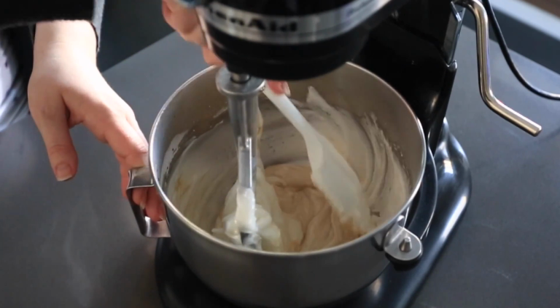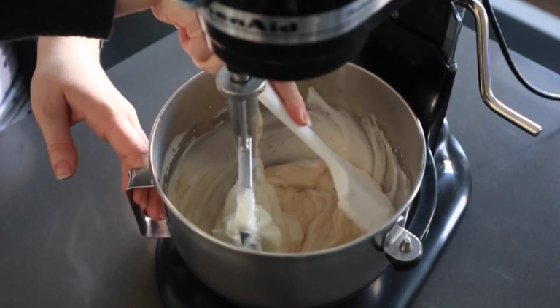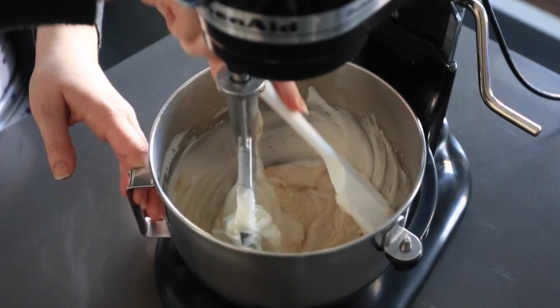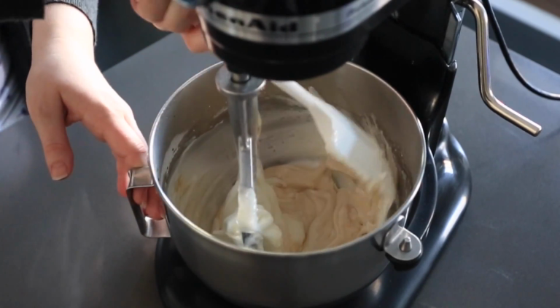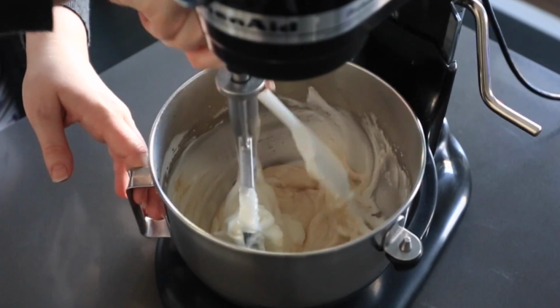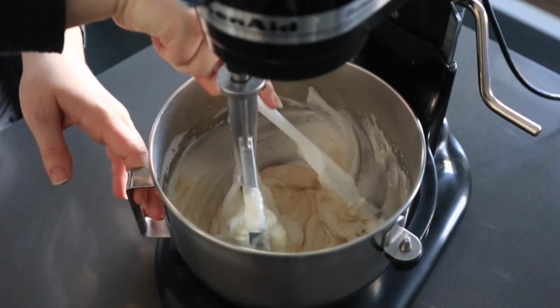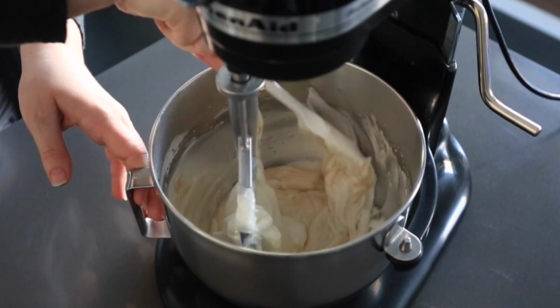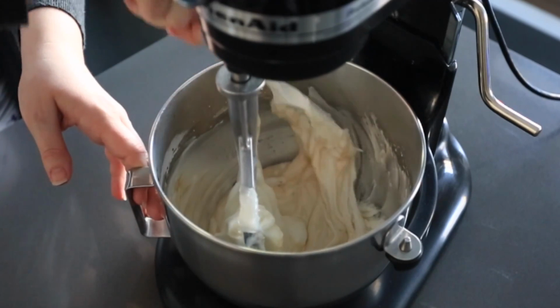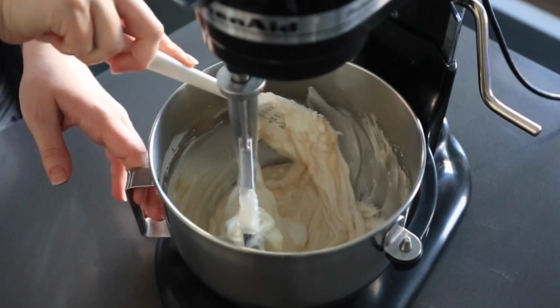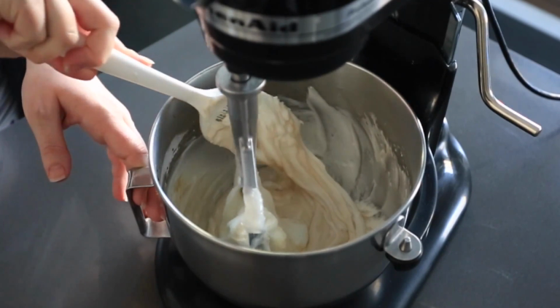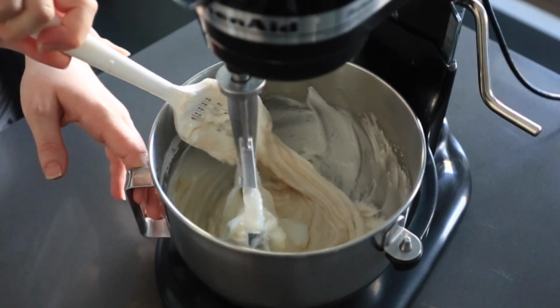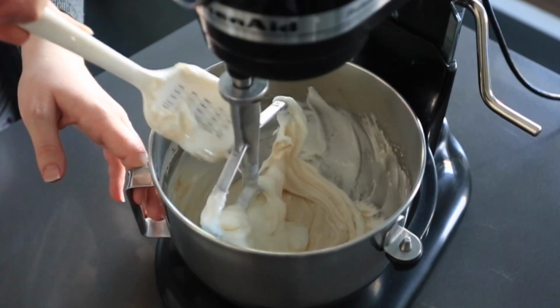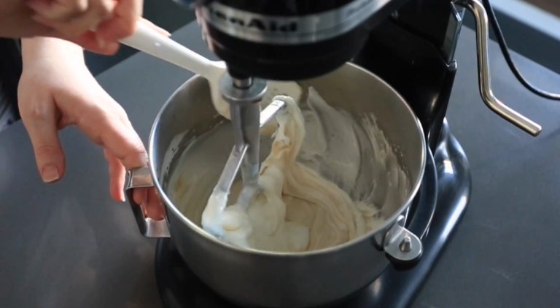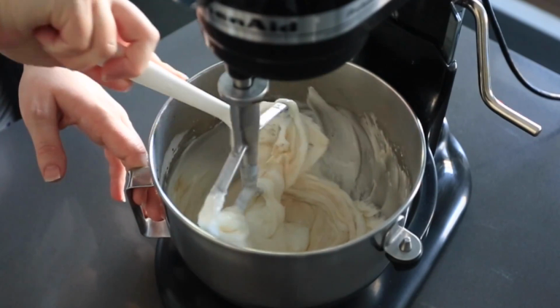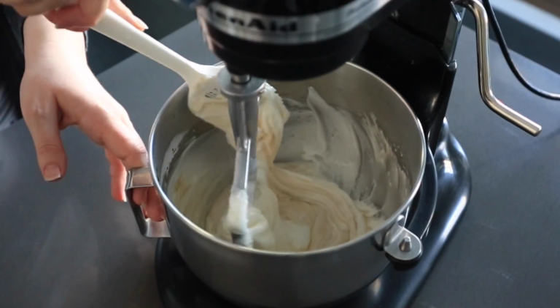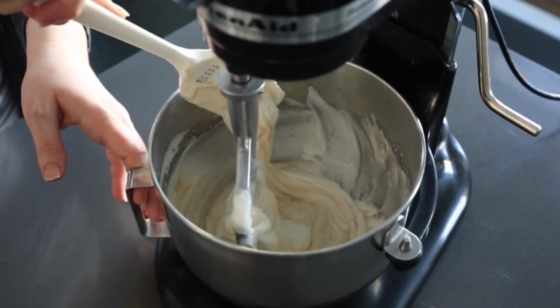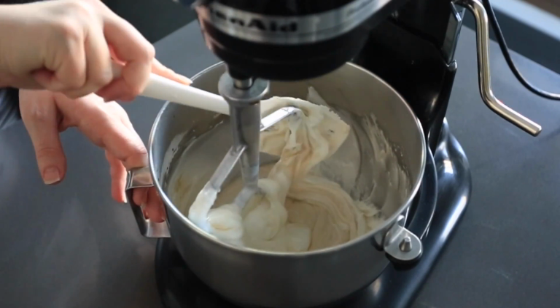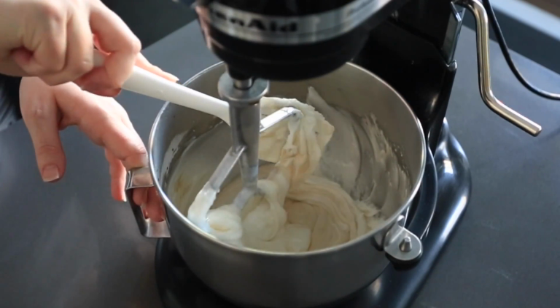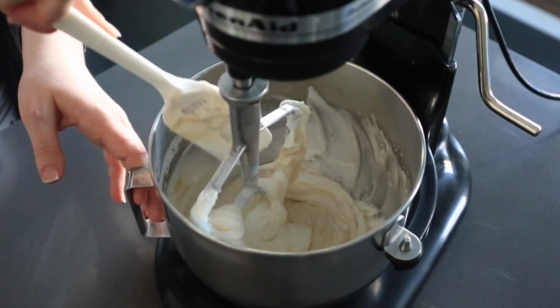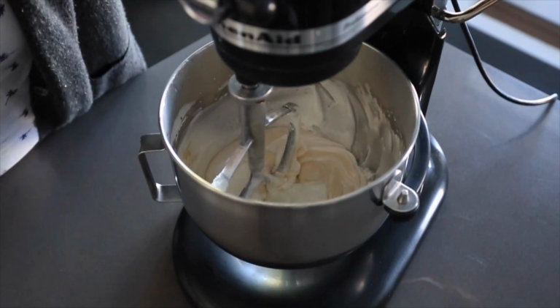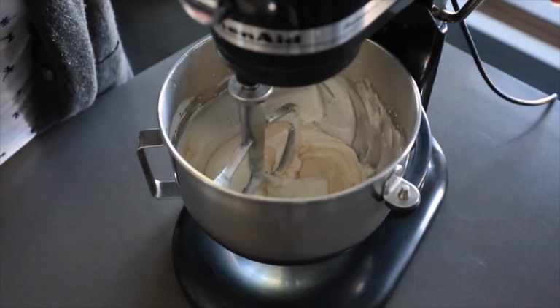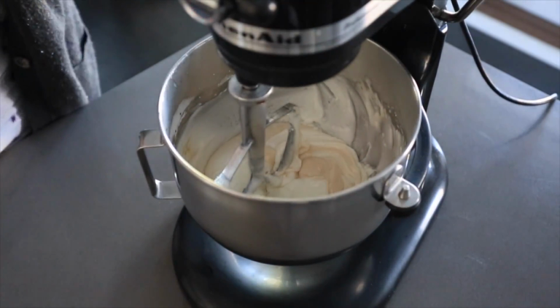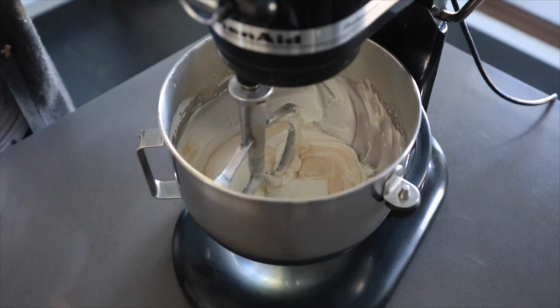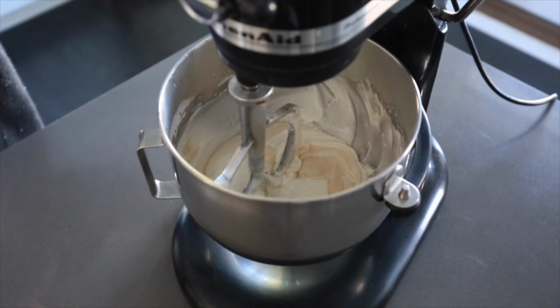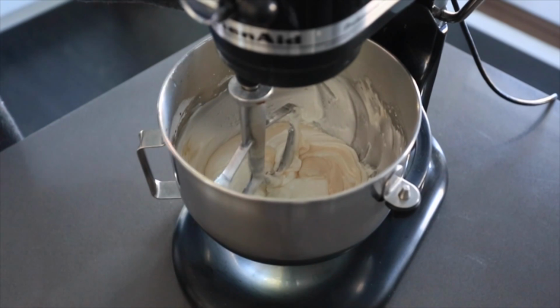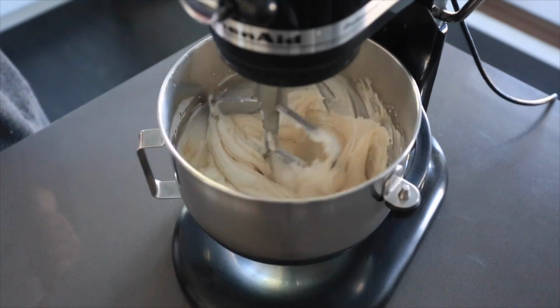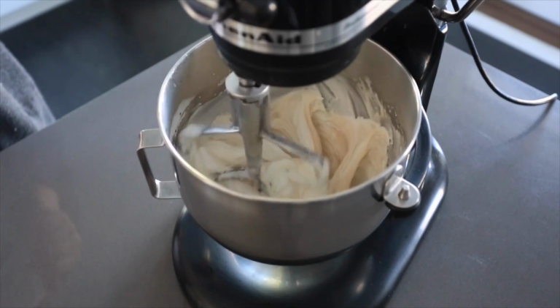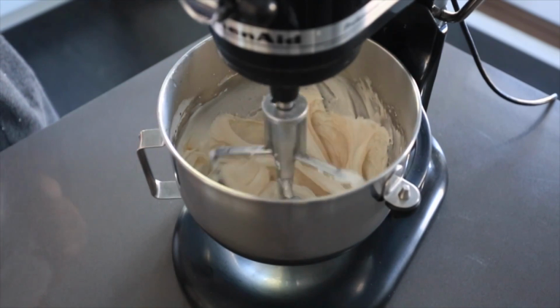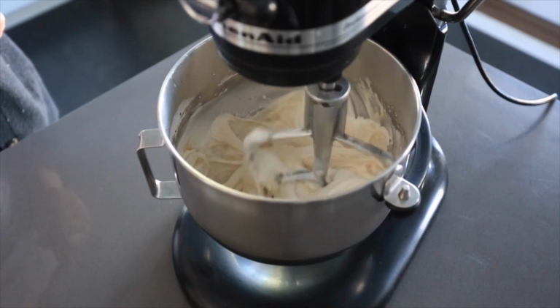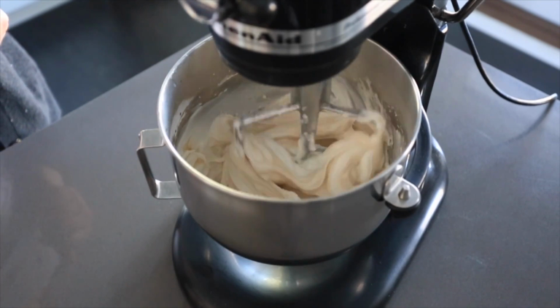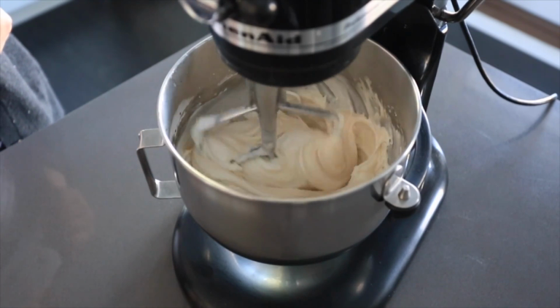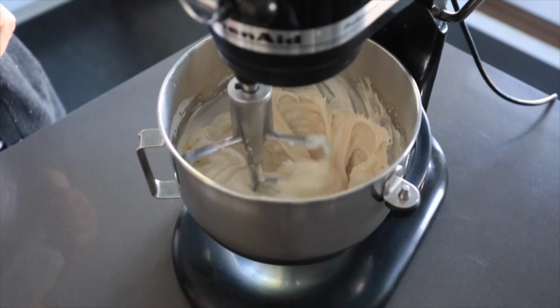It's going to be pretty thick at this point, but we can always thin it down later. This whole time you'll be mixing on the lowest speed just to incorporate the ingredients — it'll be thick, but we'll deal with that later.